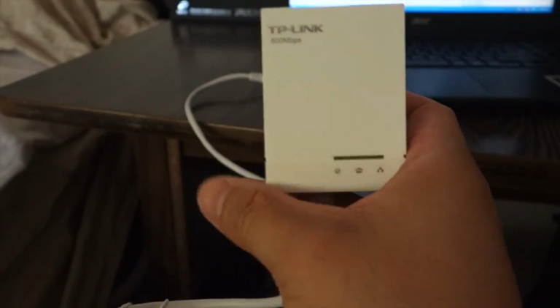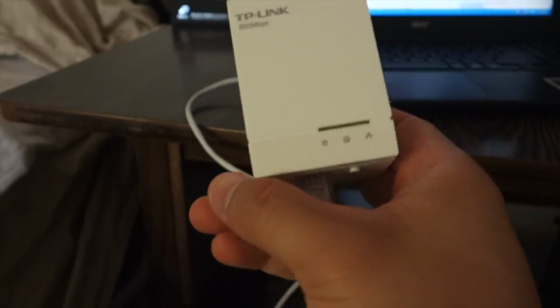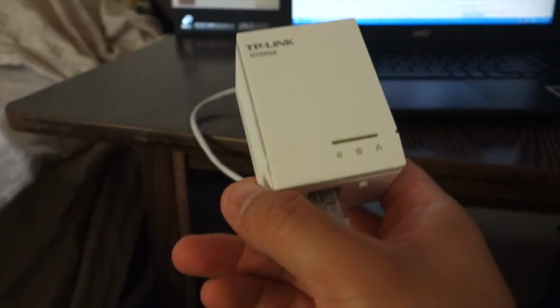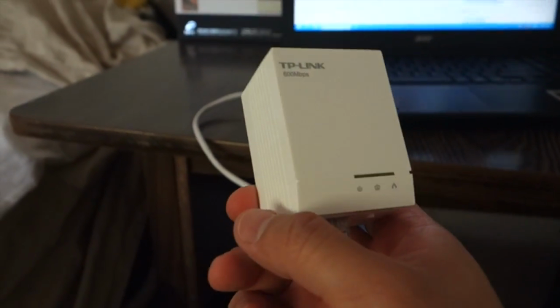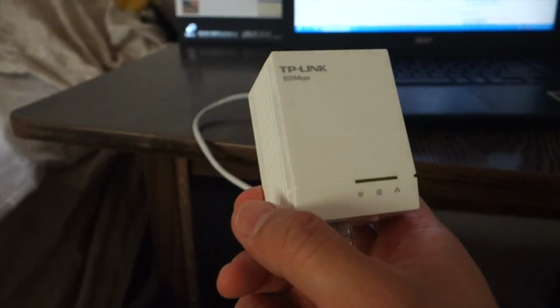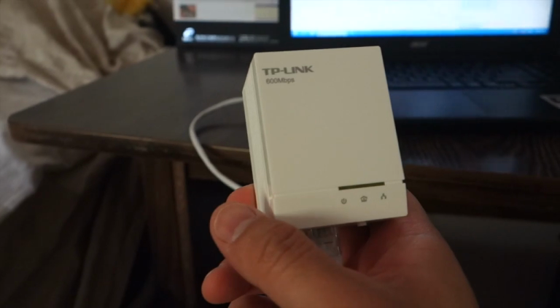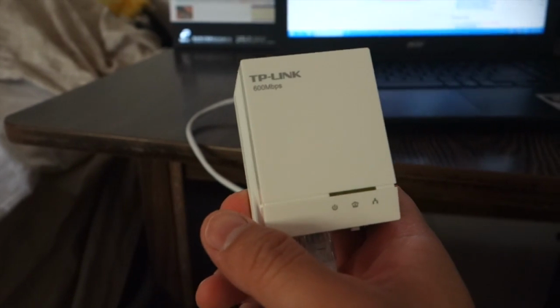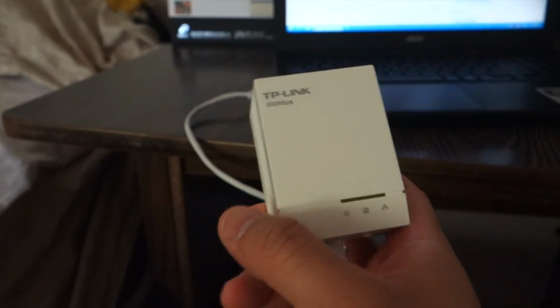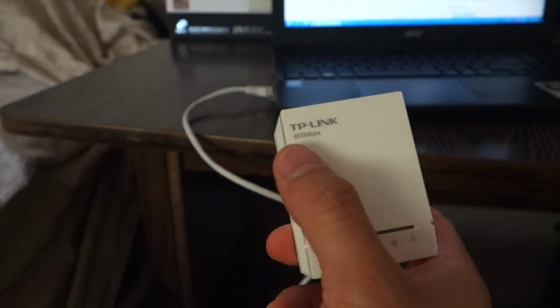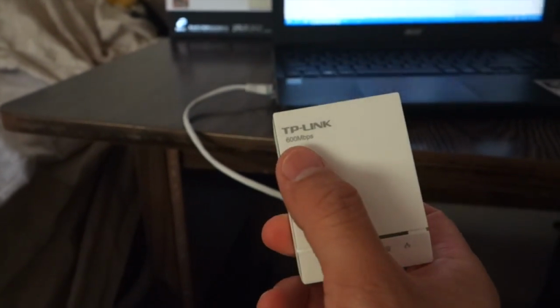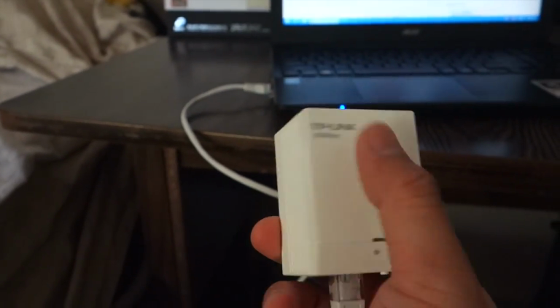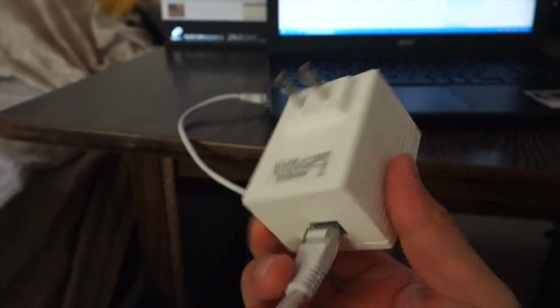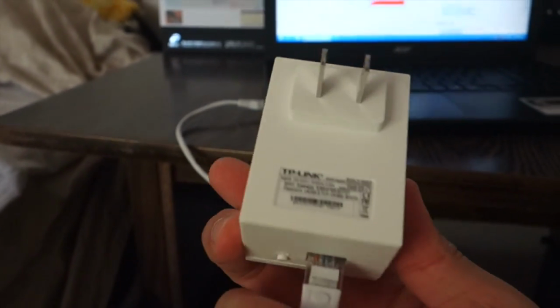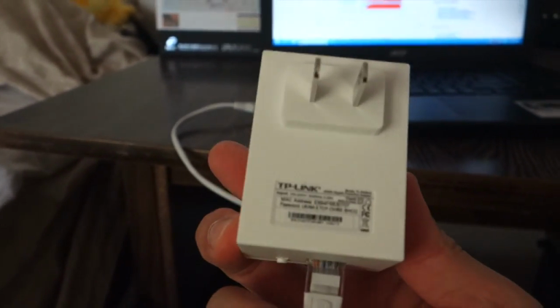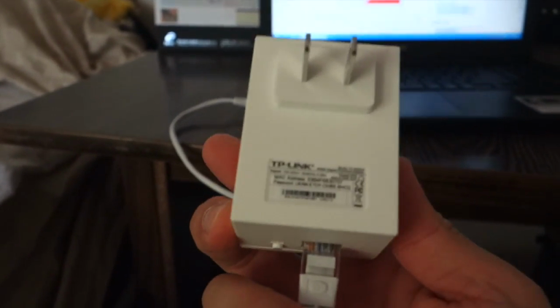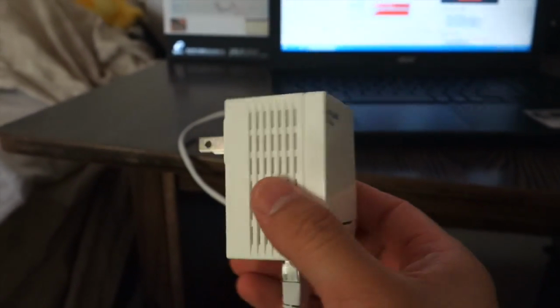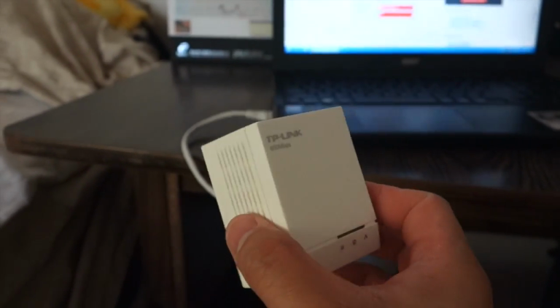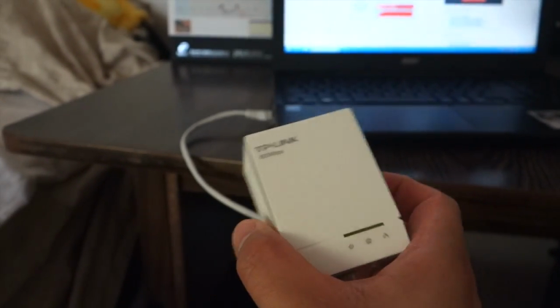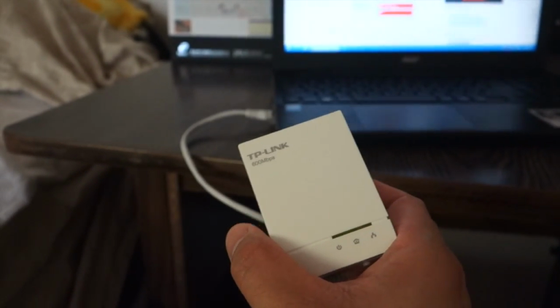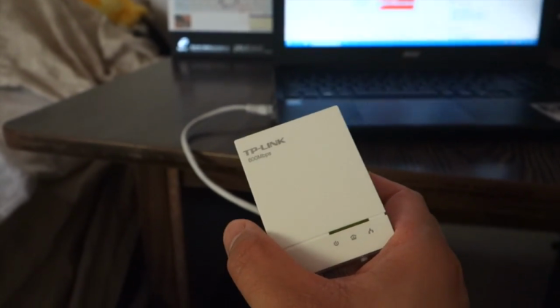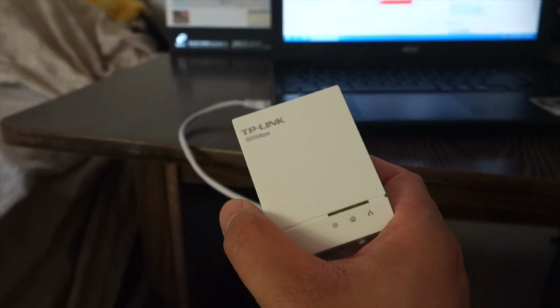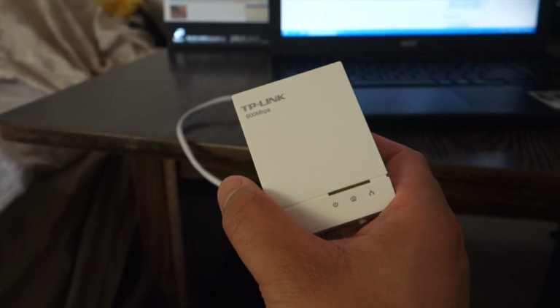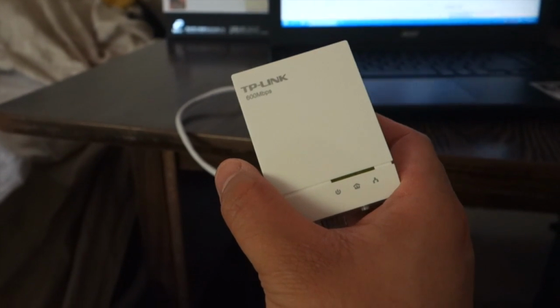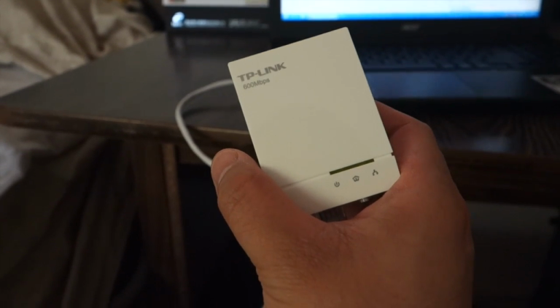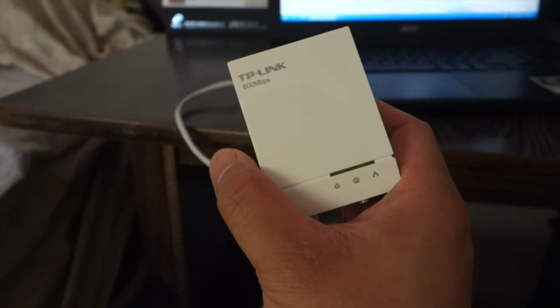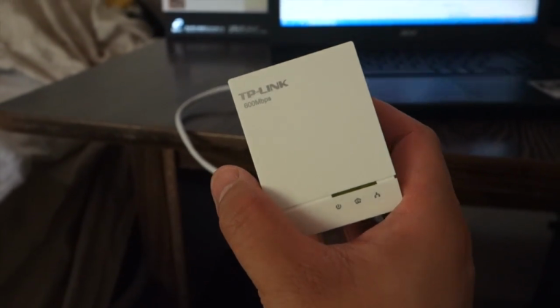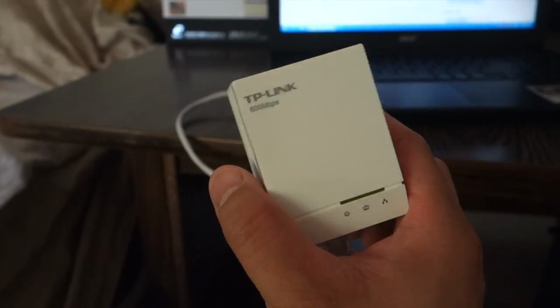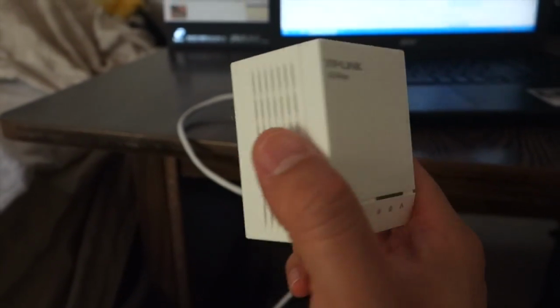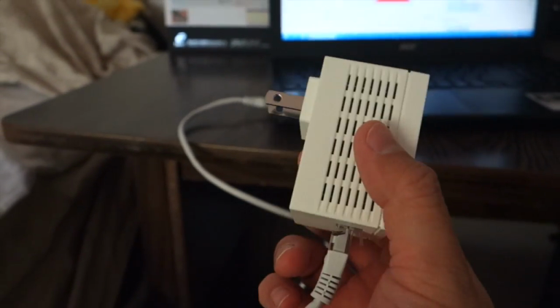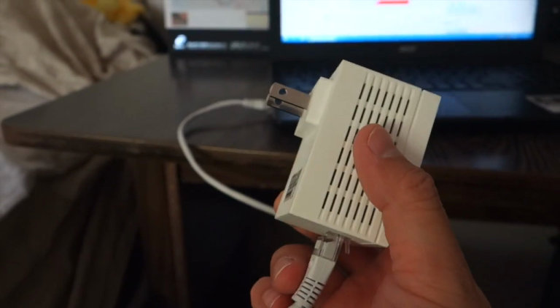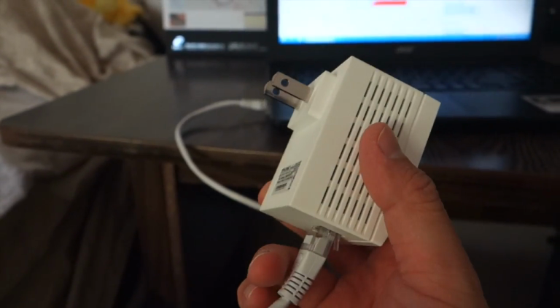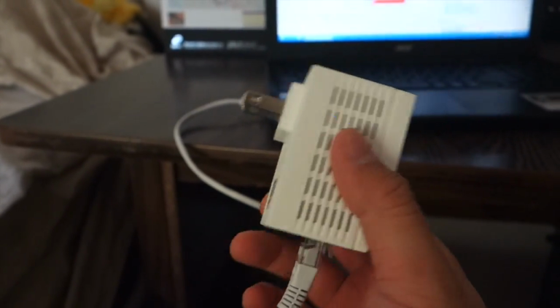Thanks for watching this unboxing review of the TP-Link 600 megabit powerline adapter. If you guys have any questions, comments, or suggestions, feel free to contact me. Thanks for watching Aquanhamster — bye!